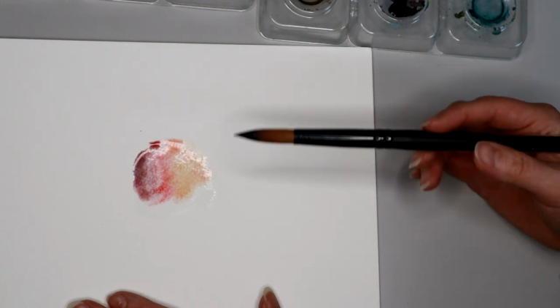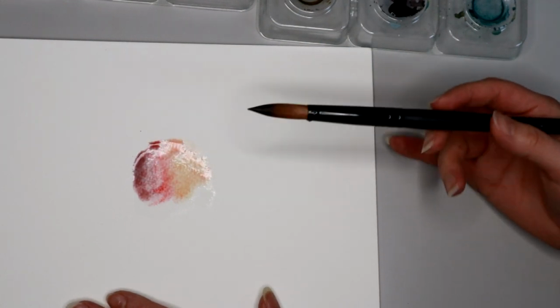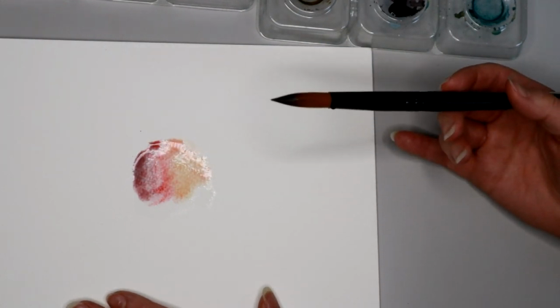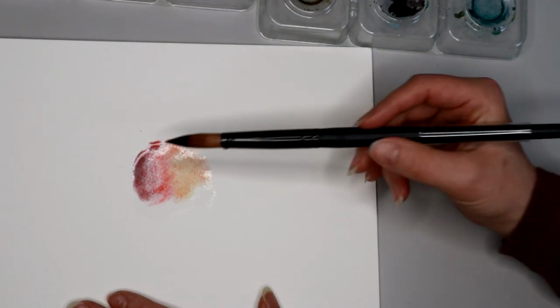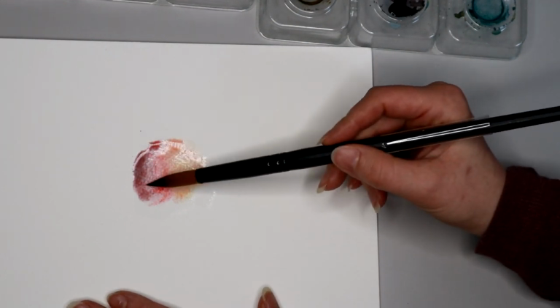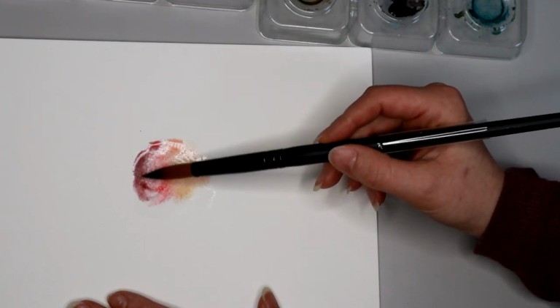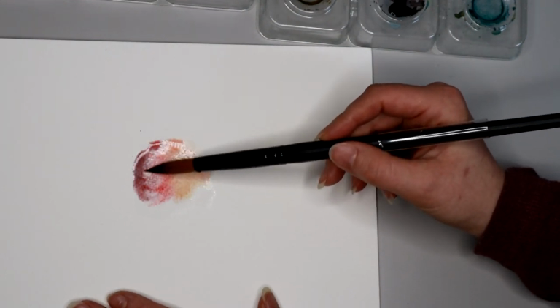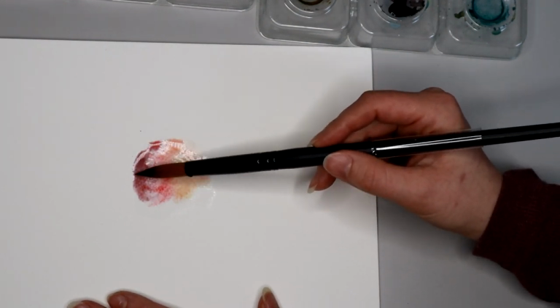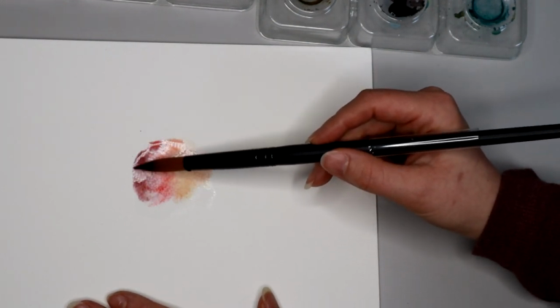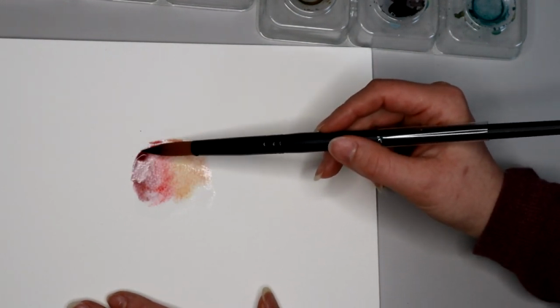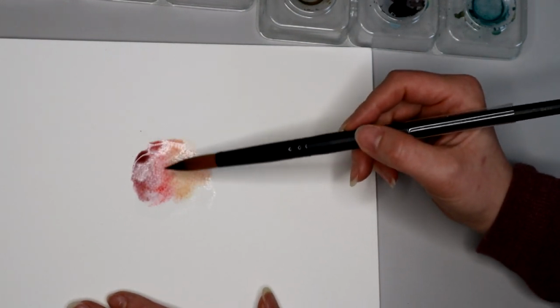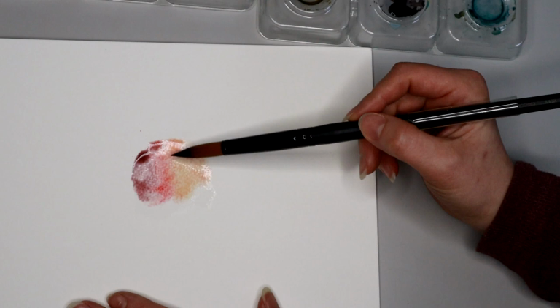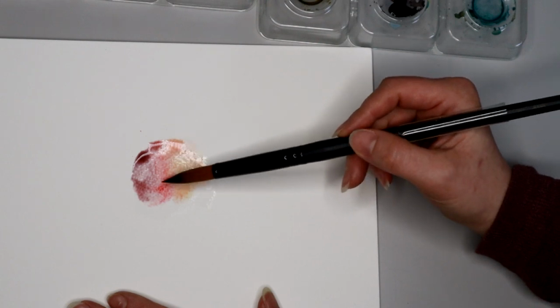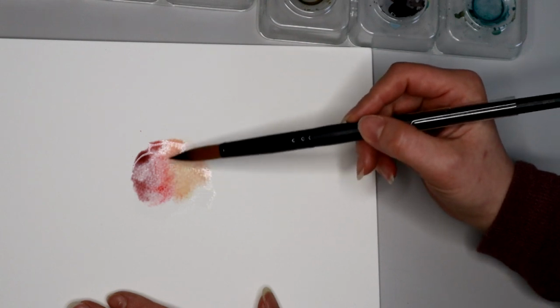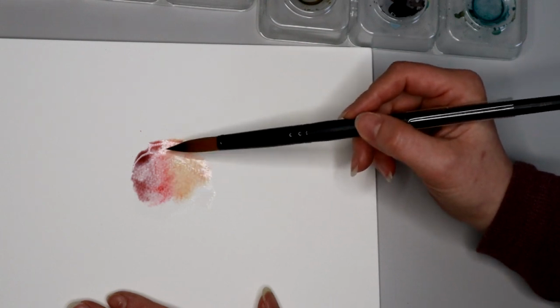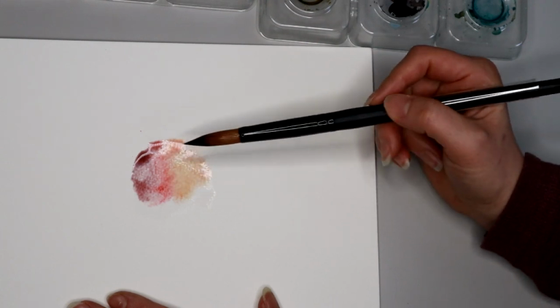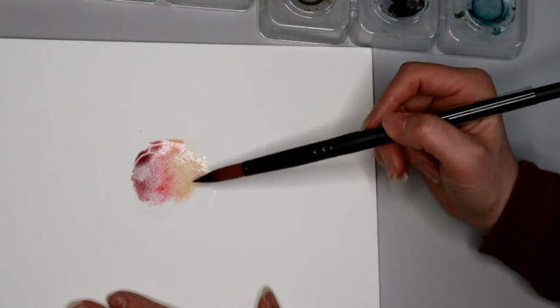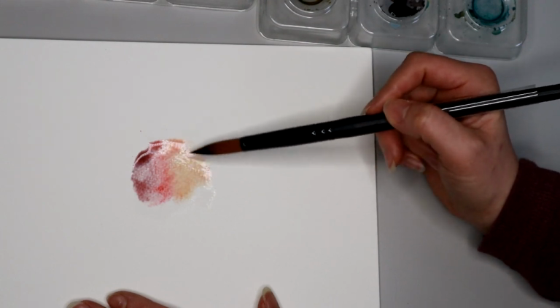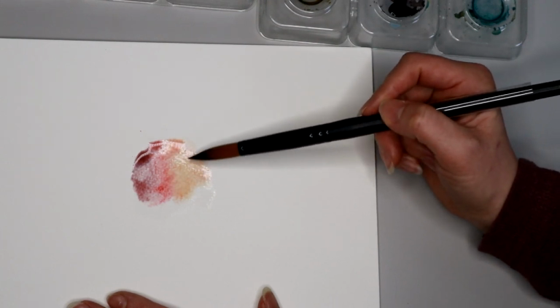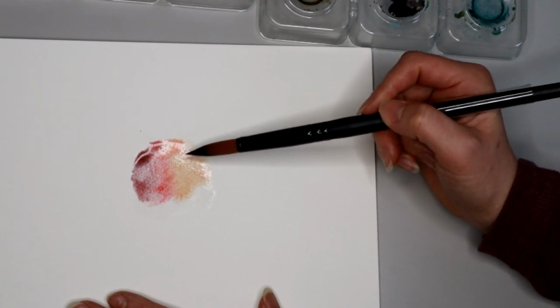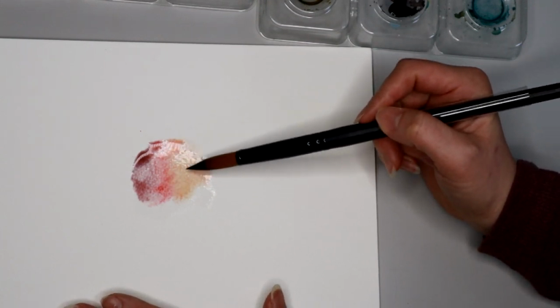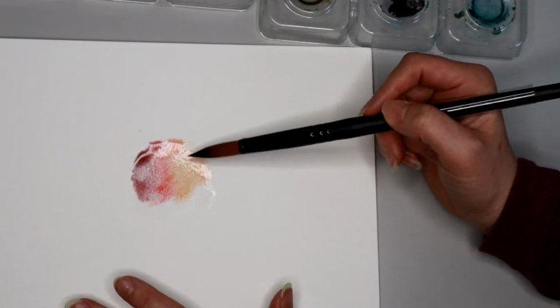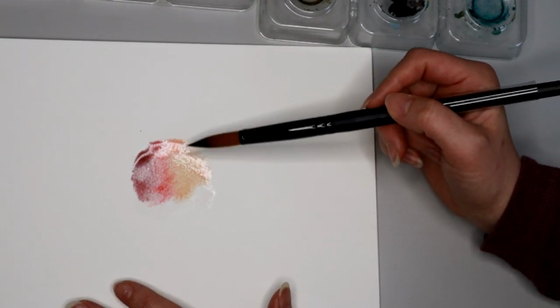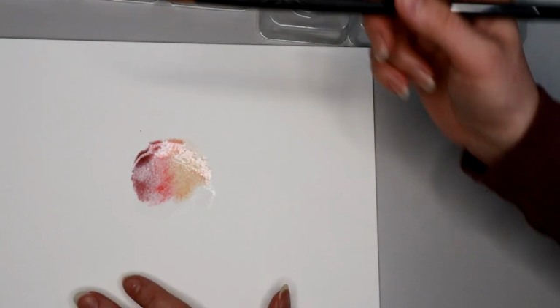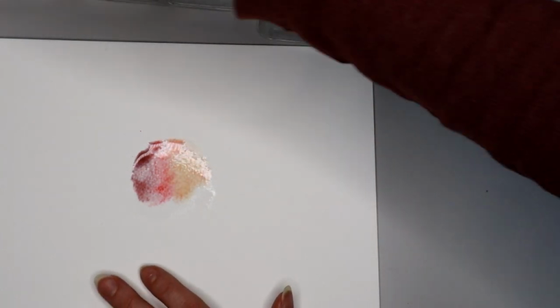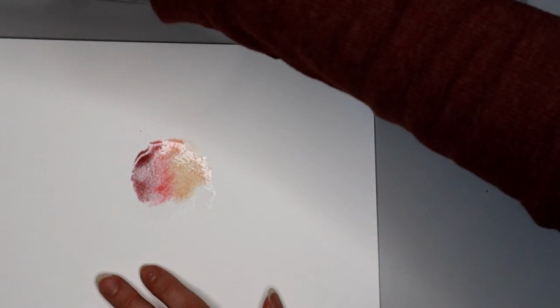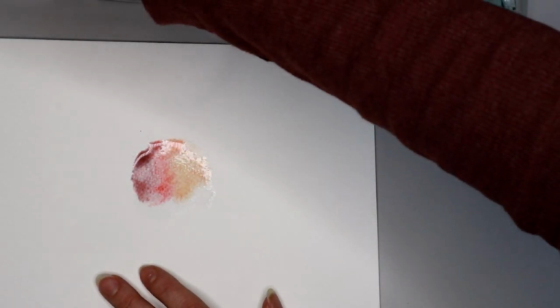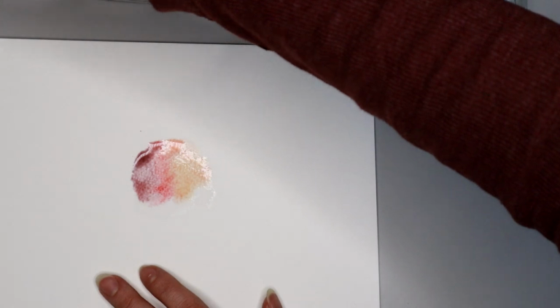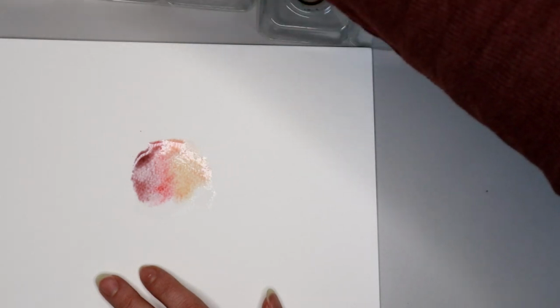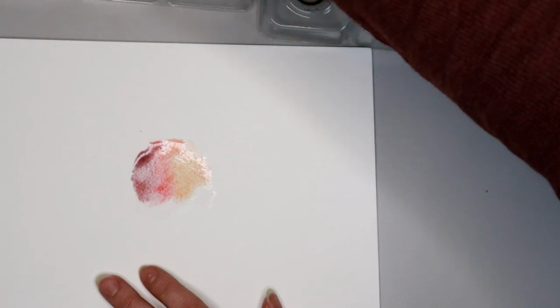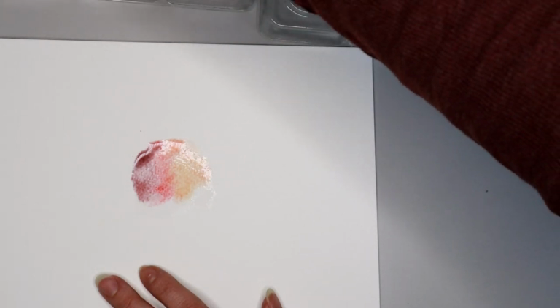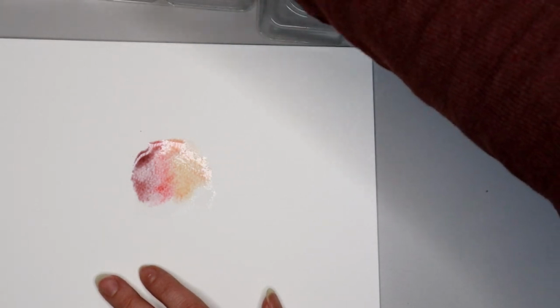And so when it dries, this will be a little bit purpley over here, this will be a little bit more red, this will be a little bit more peachy orange — depending on your base colors.